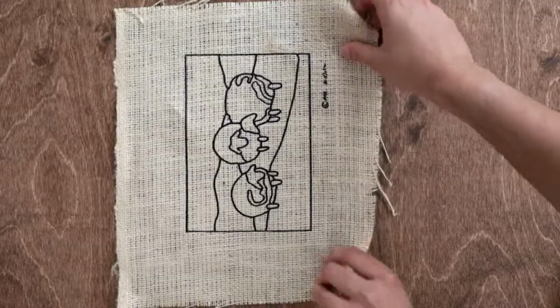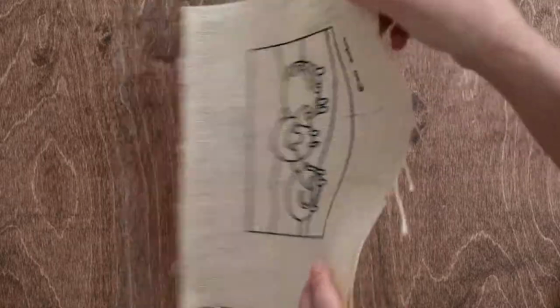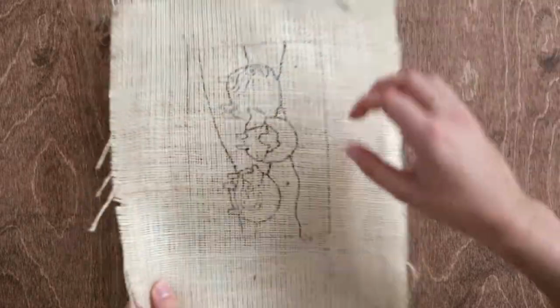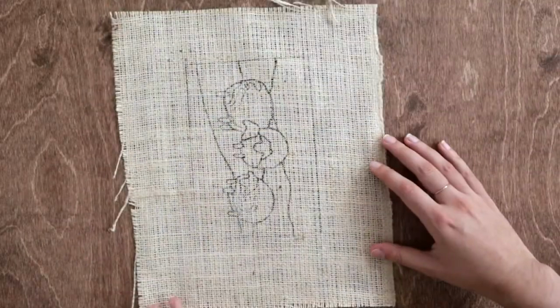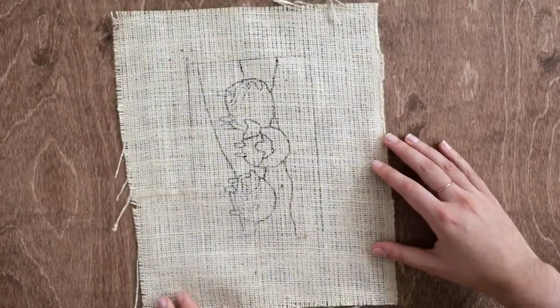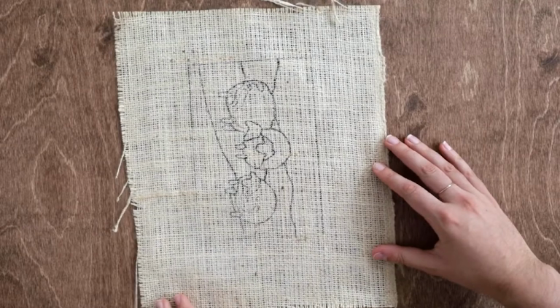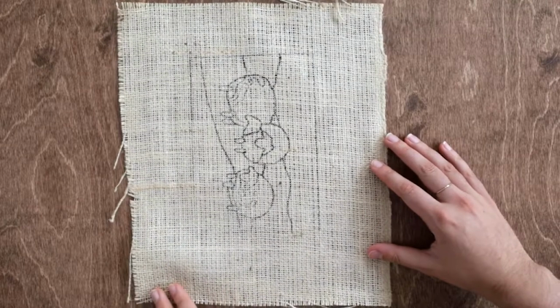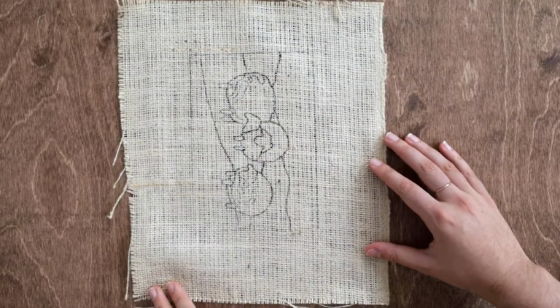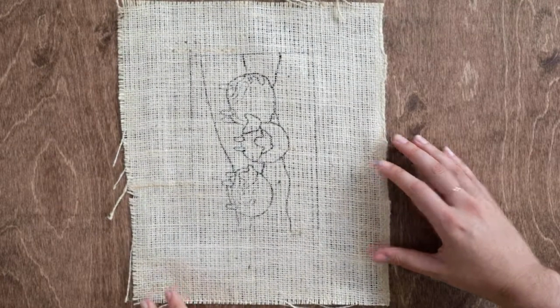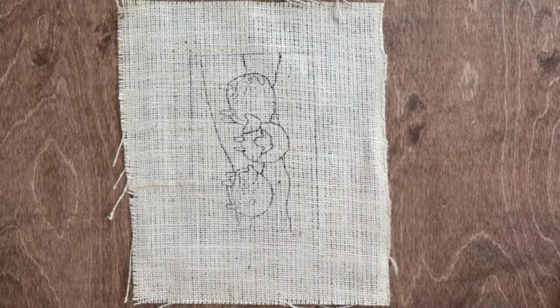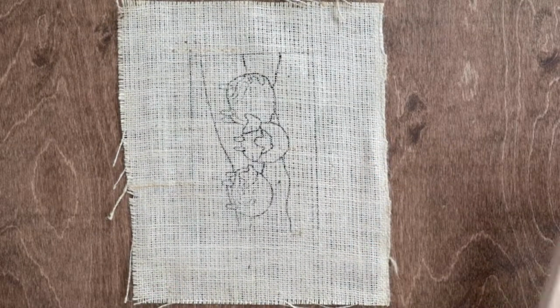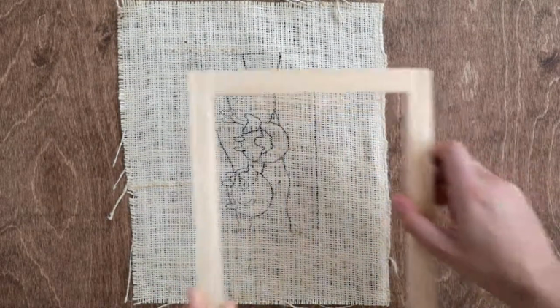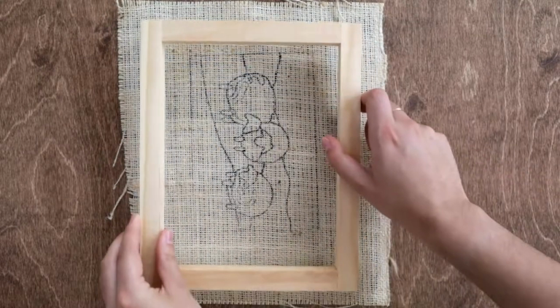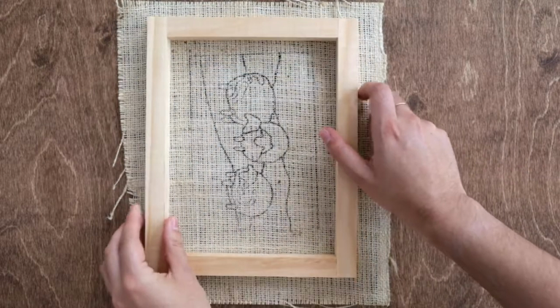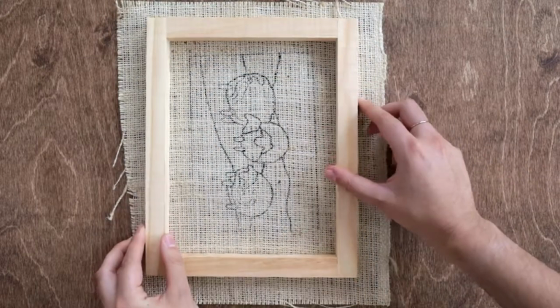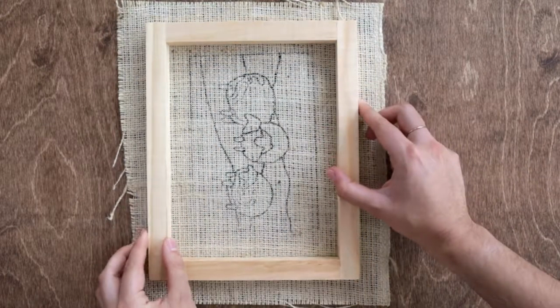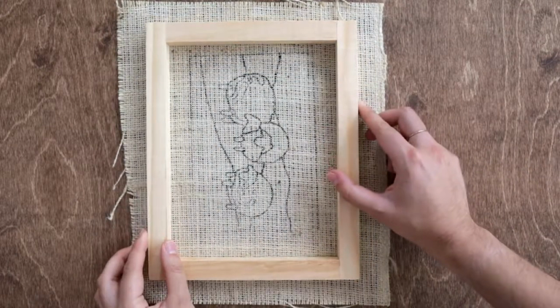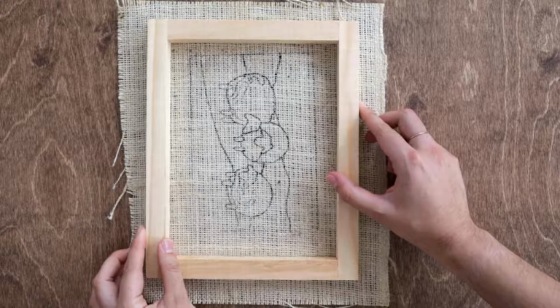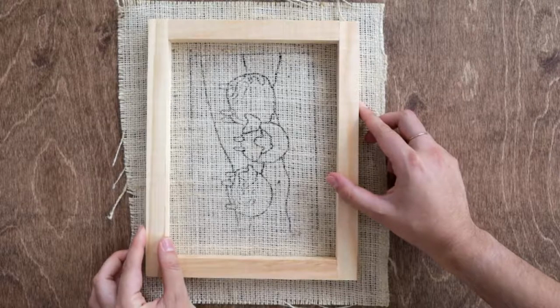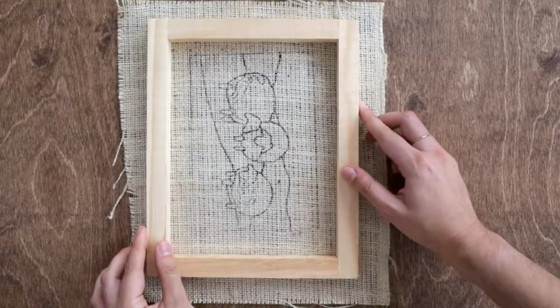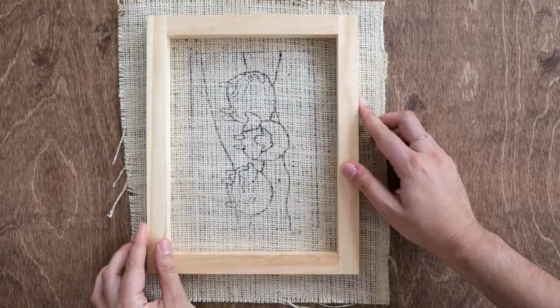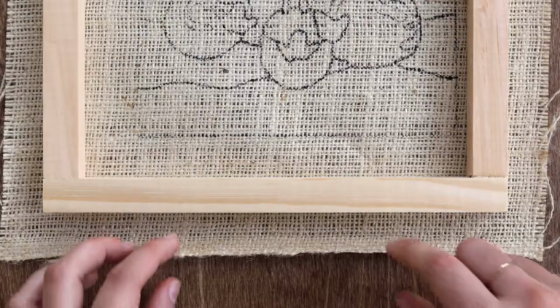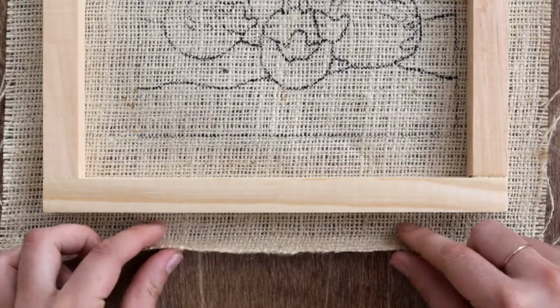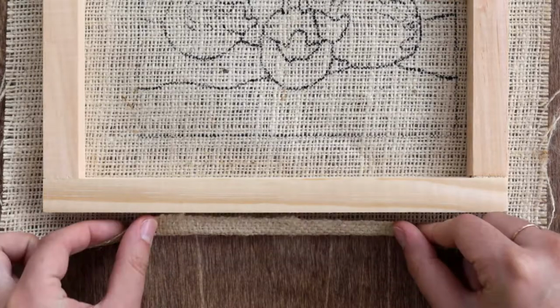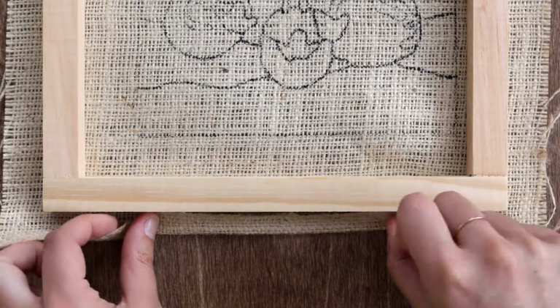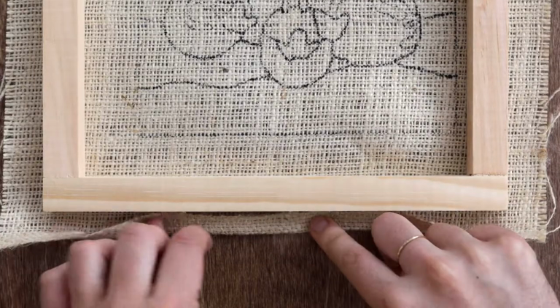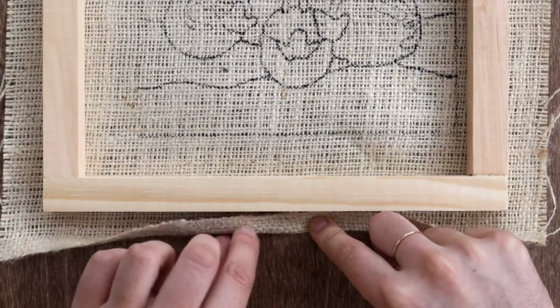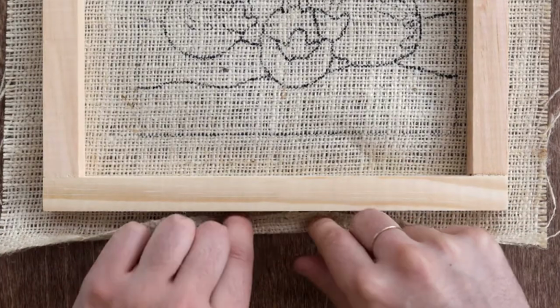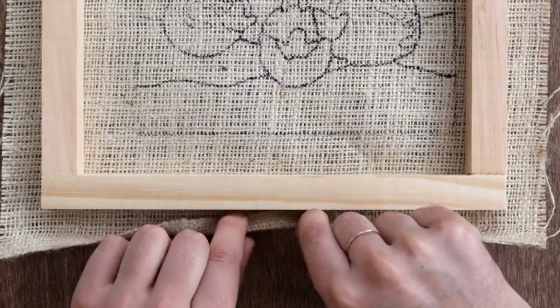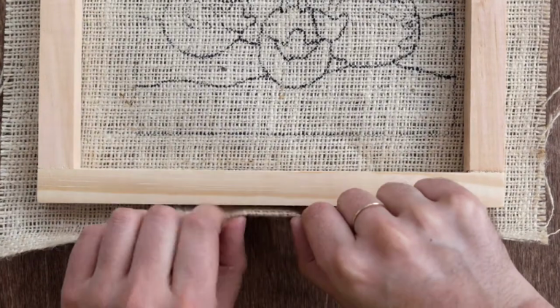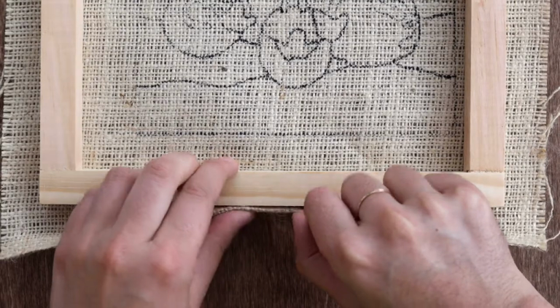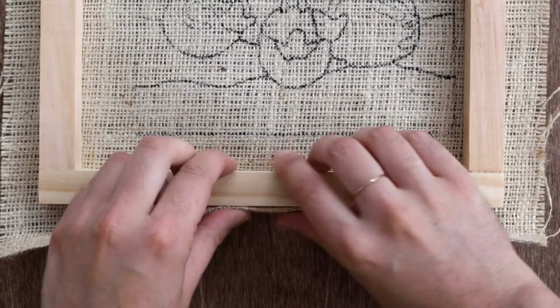Lay the design face down and place the wooden frame on top of it. Make sure it's centered on the material. On the long side of the frame, double up the edge of the canvas then fold it up against the frame.